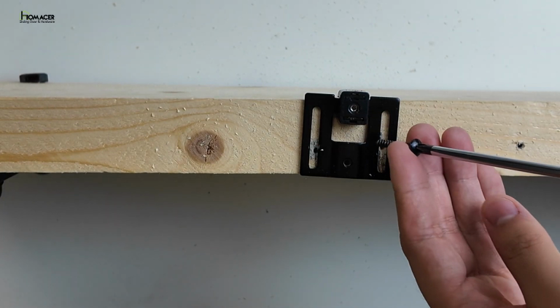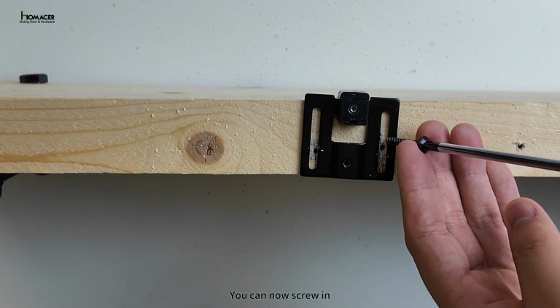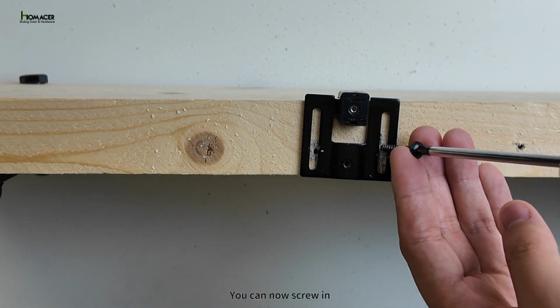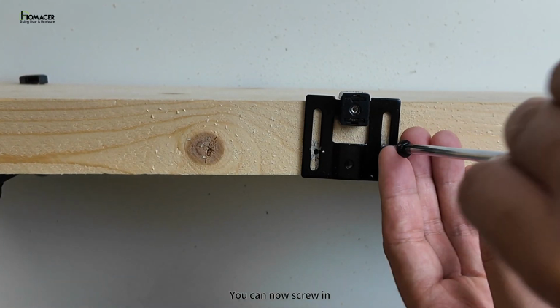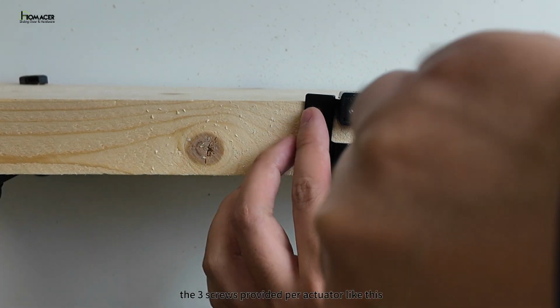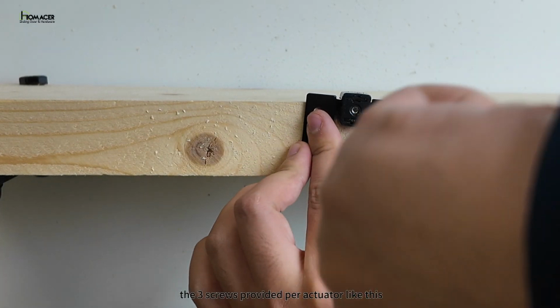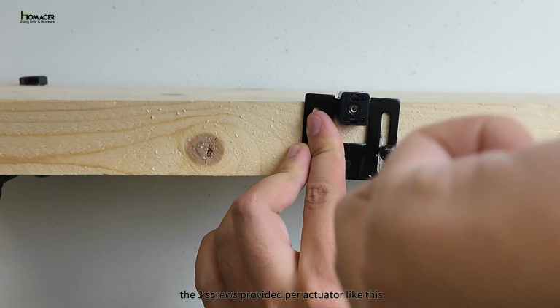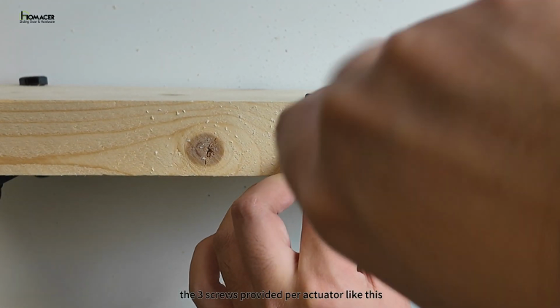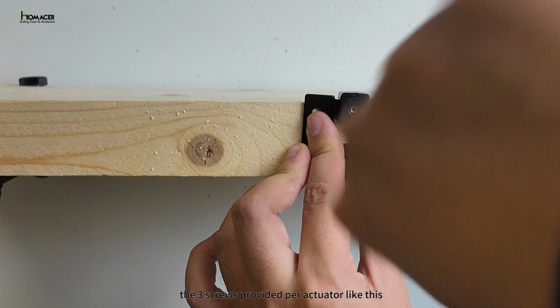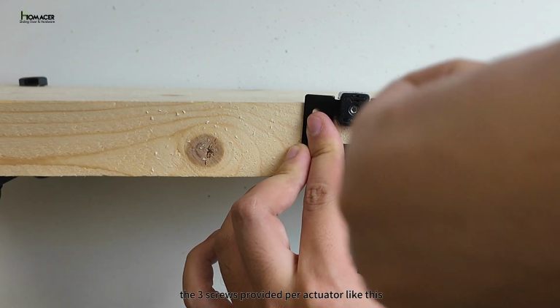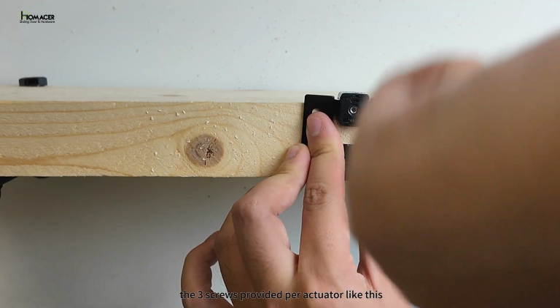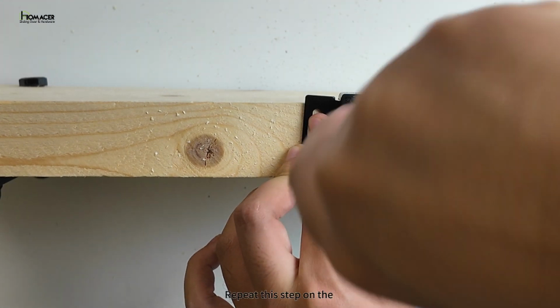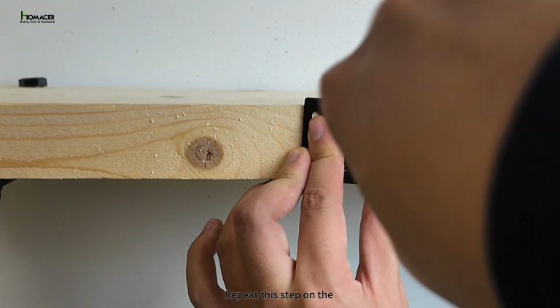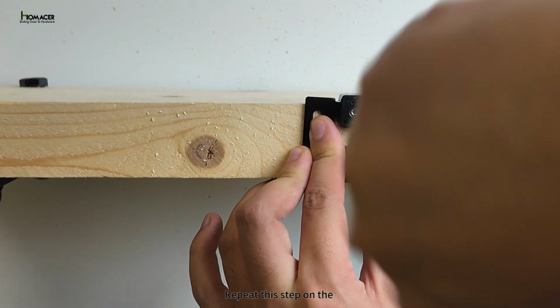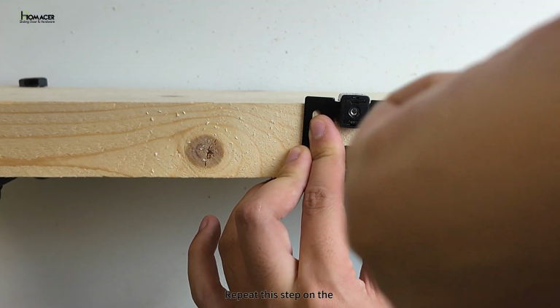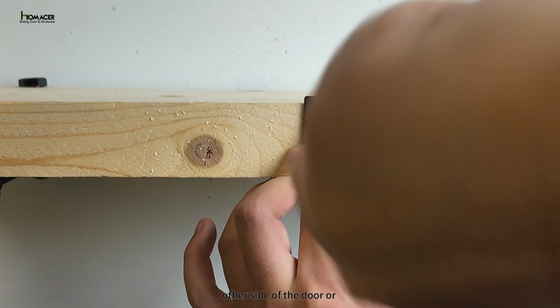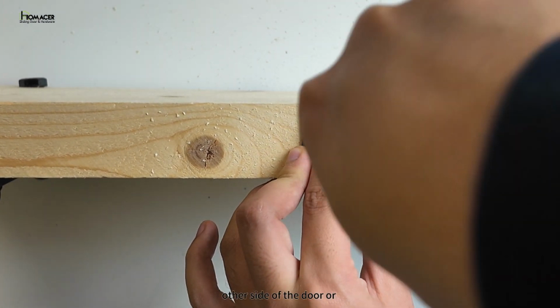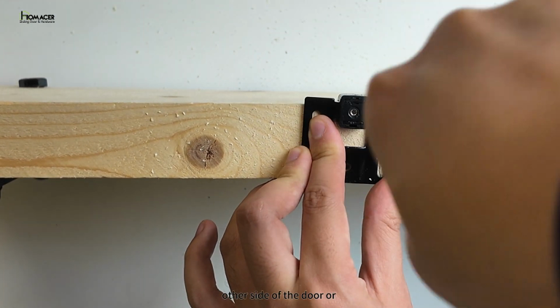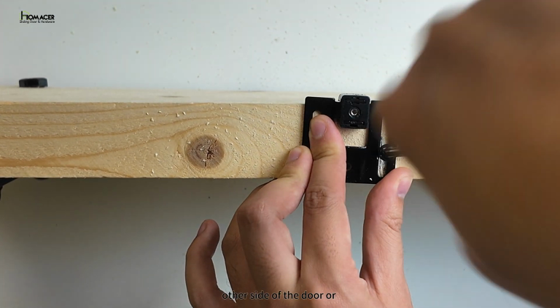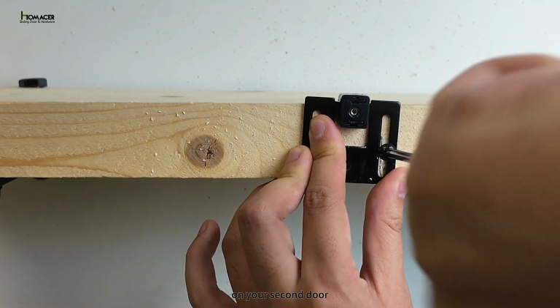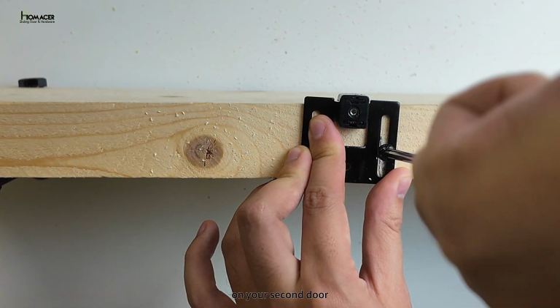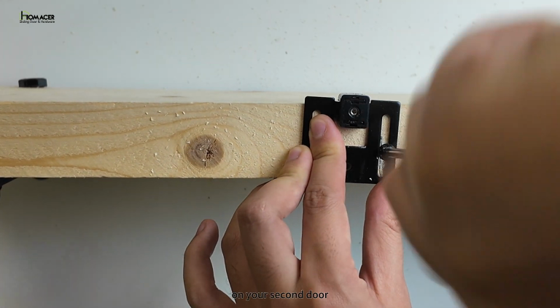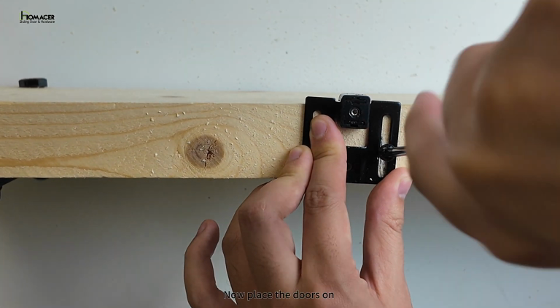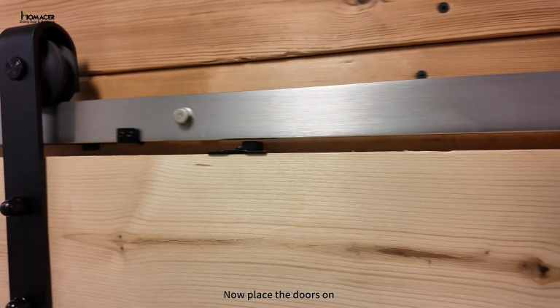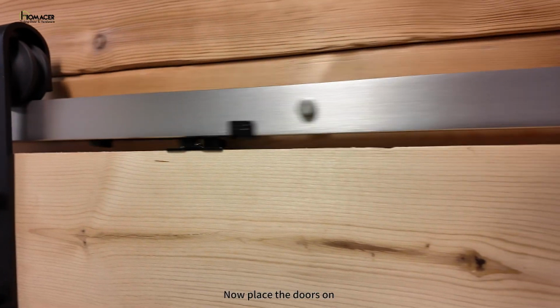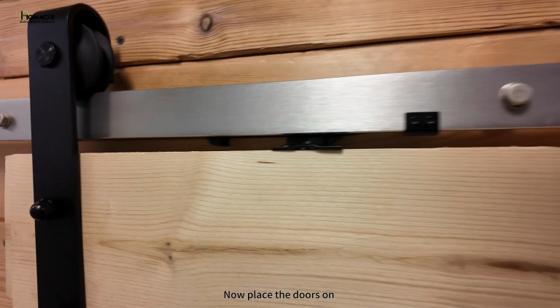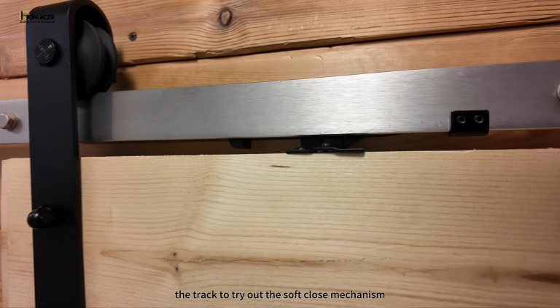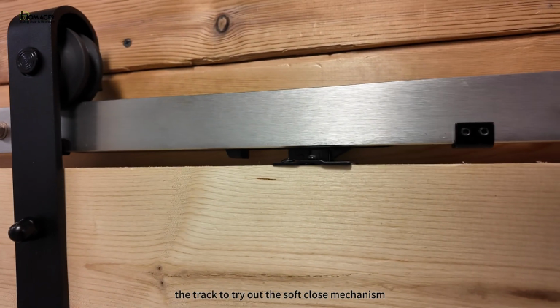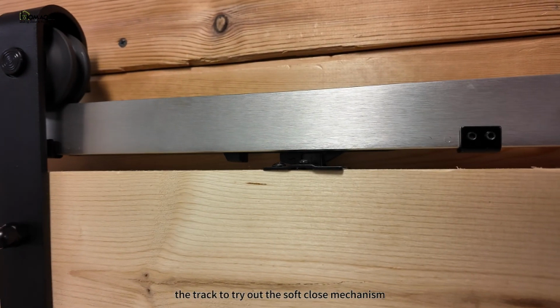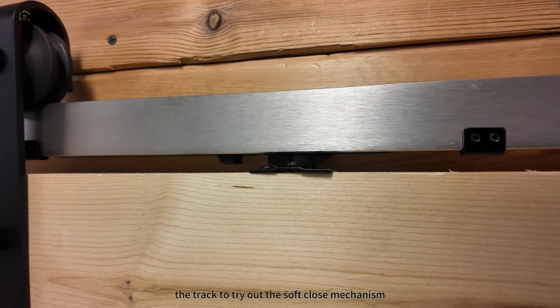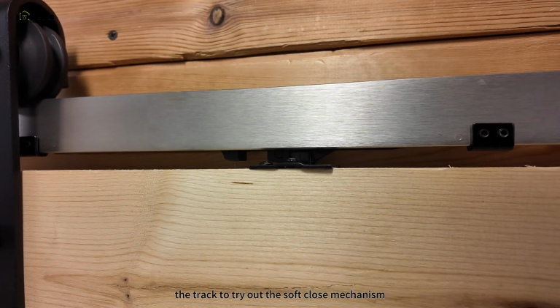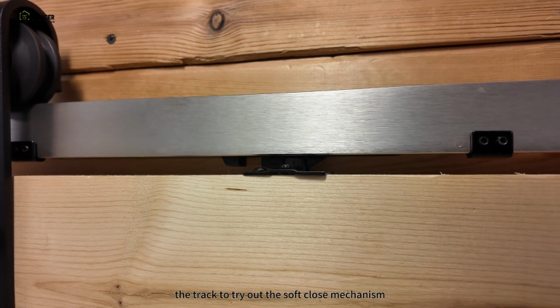You can now screw the three screws provided per actuator. Repeat this step on the other side of the door or on your second door. Now place the doors on the track to try out the soft close mechanism.